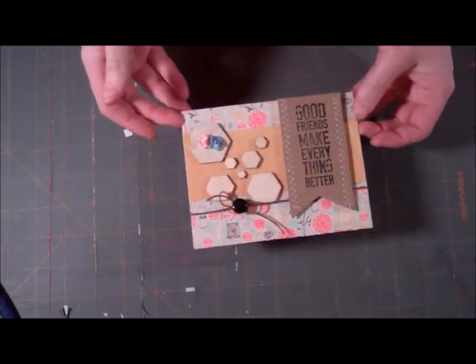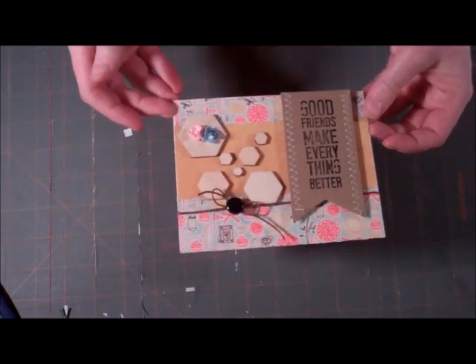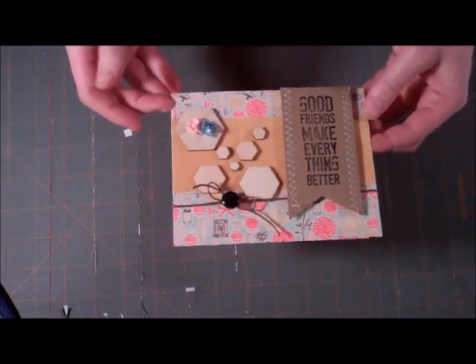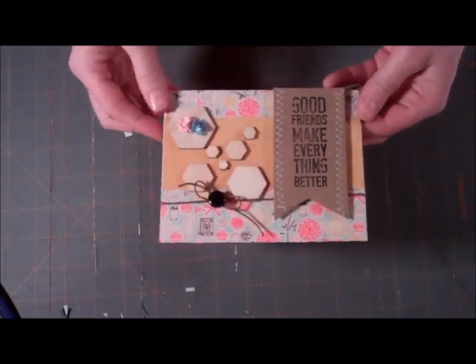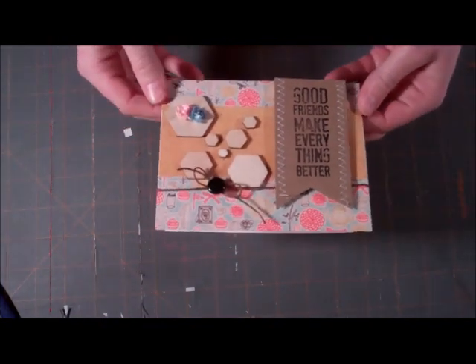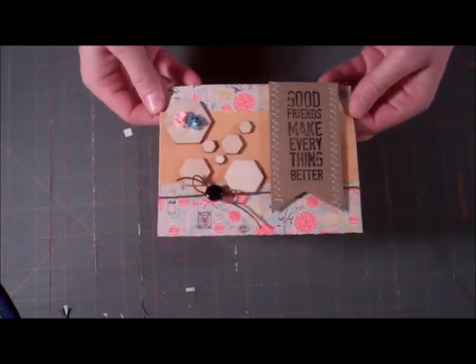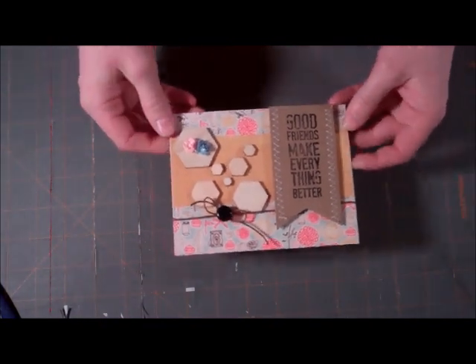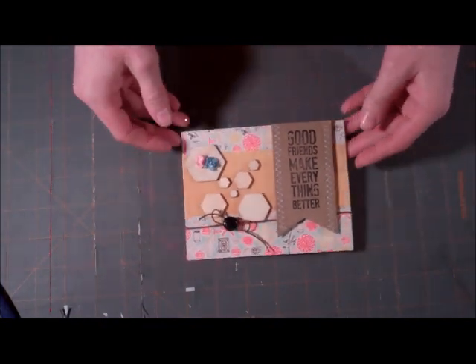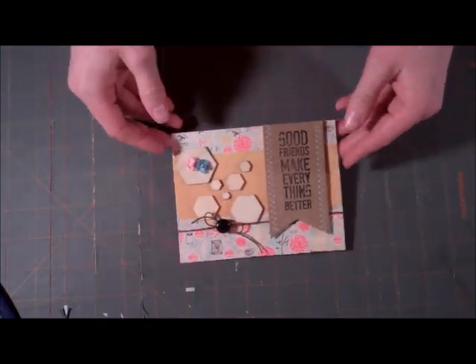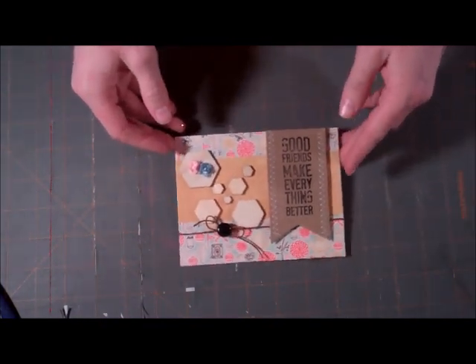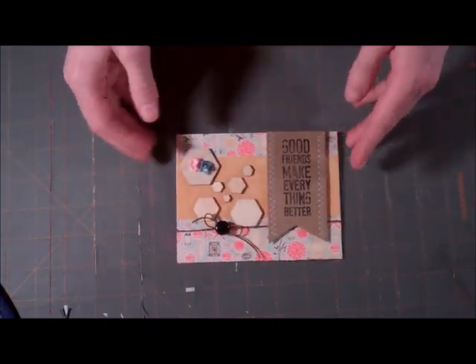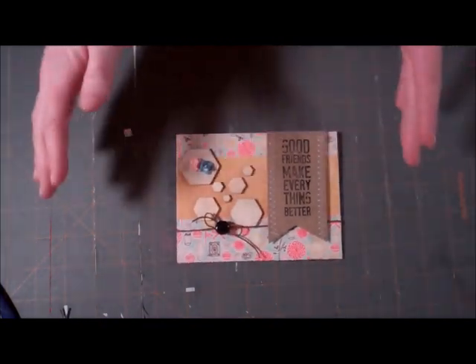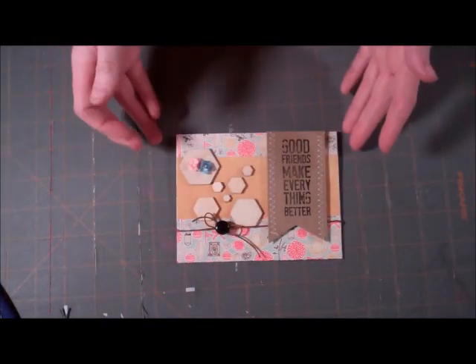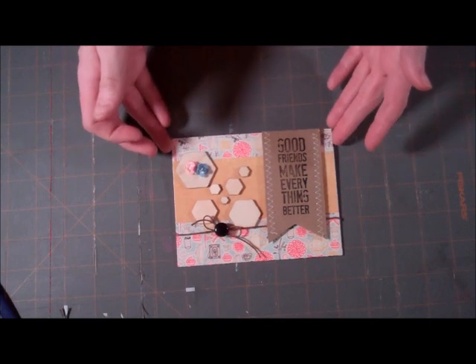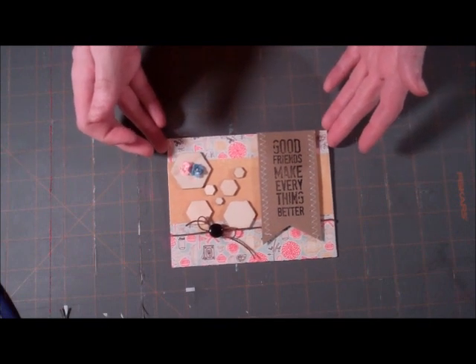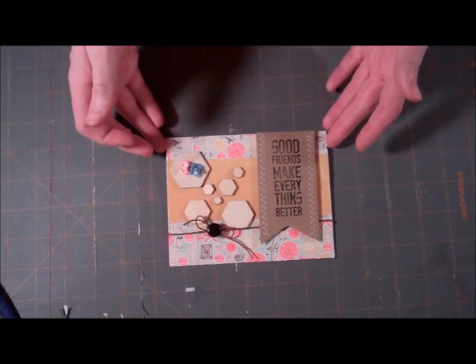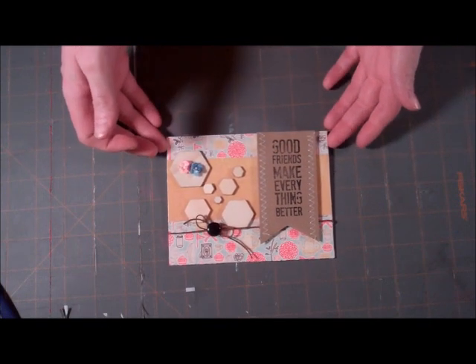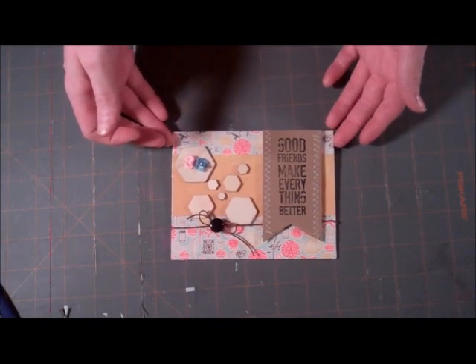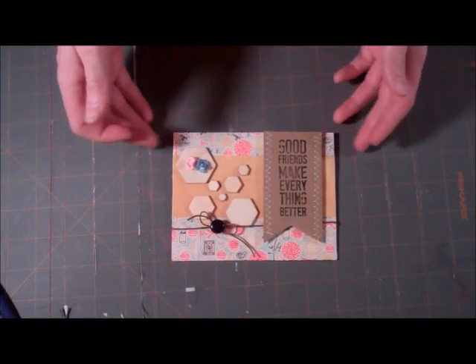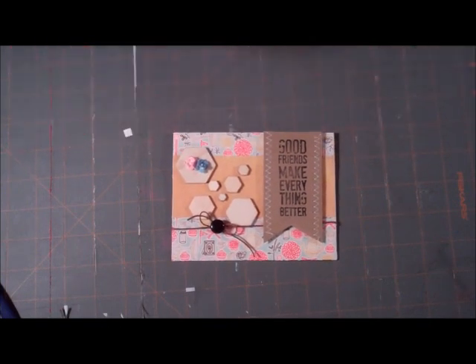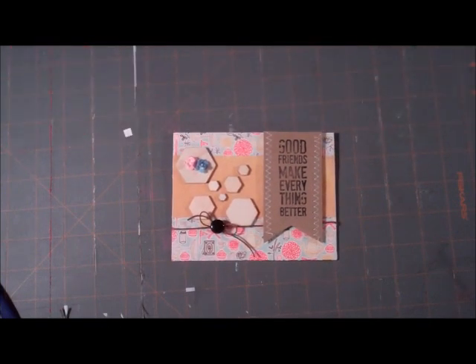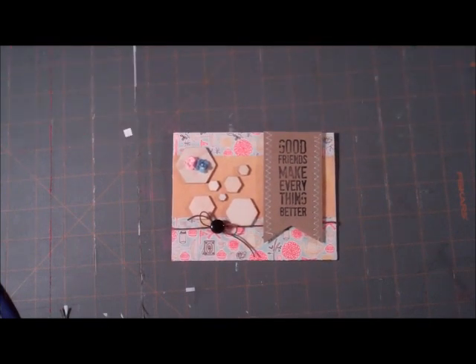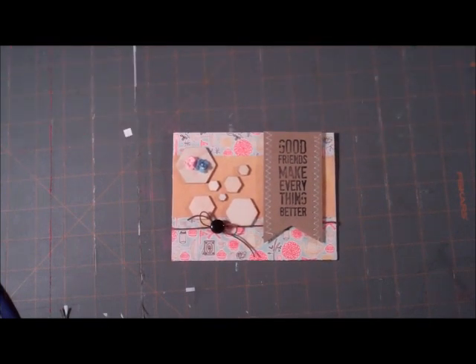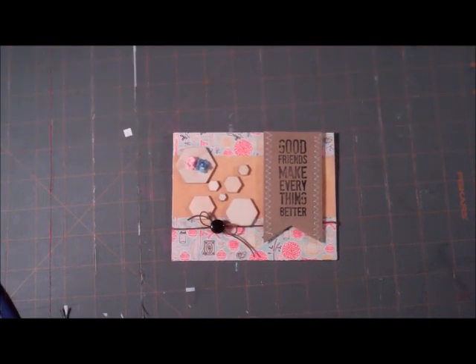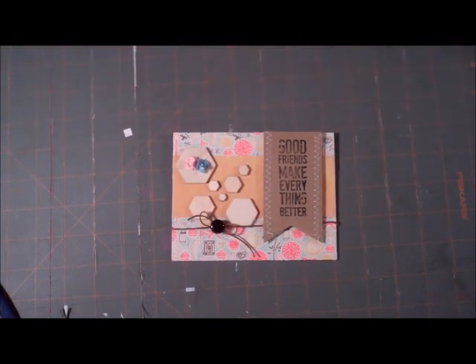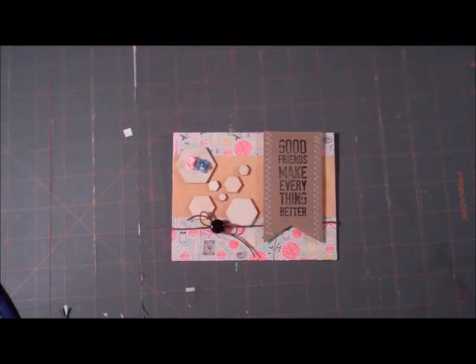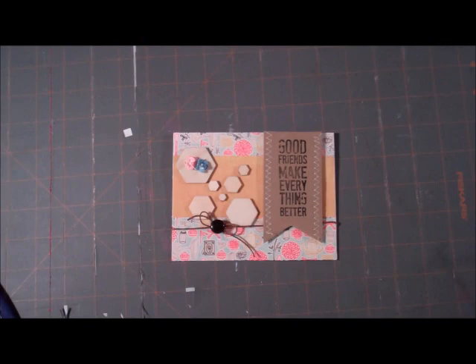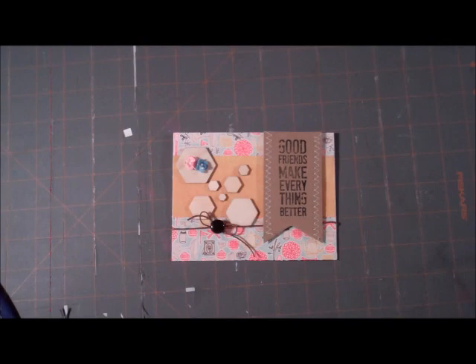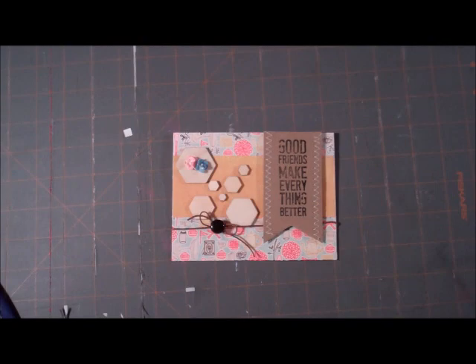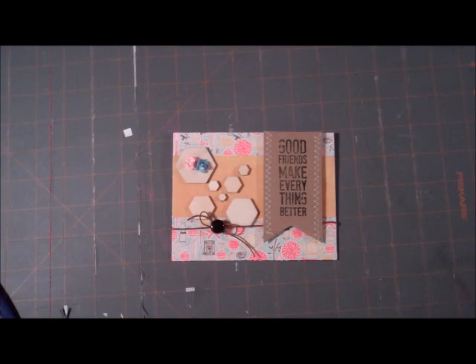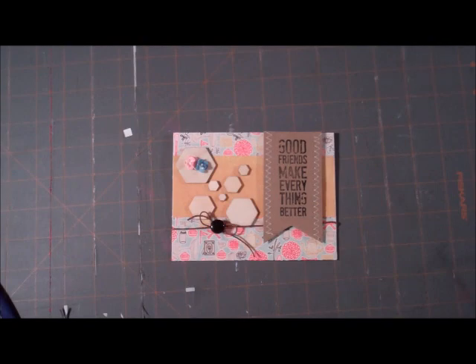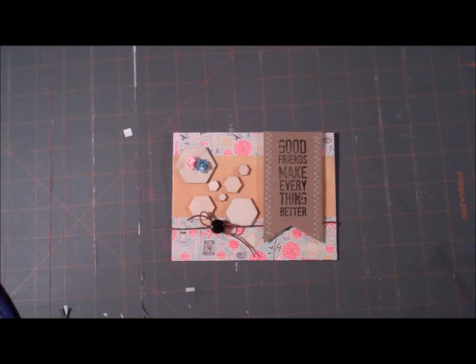And that's our card for today. Hope you like it. I hope you get a chance to try it out. Thanks for sticking with me even though we tried some things that didn't work — it's kind of a trial and error process sometimes. I hope you had fun and maybe learned something new. Have a great day, bye!